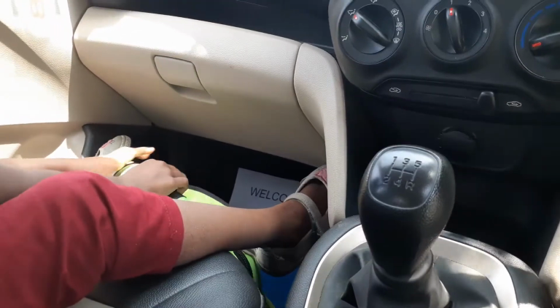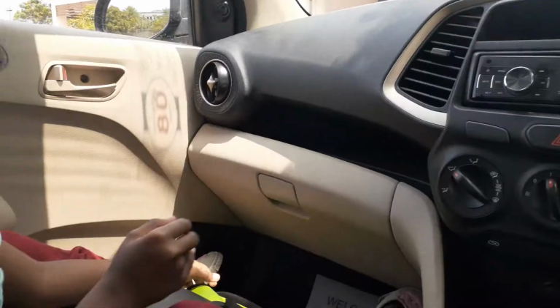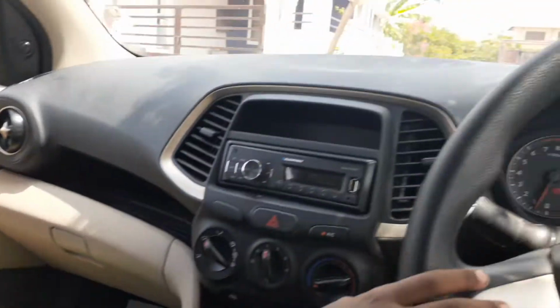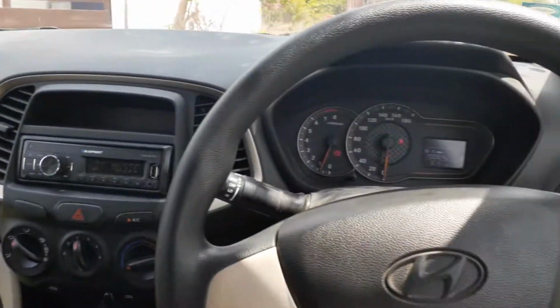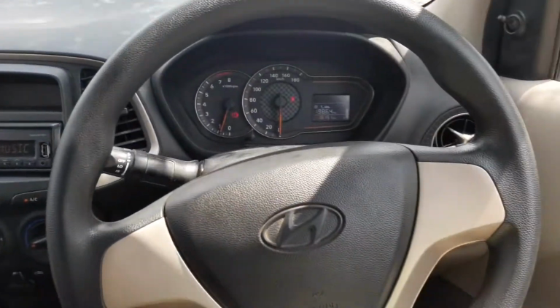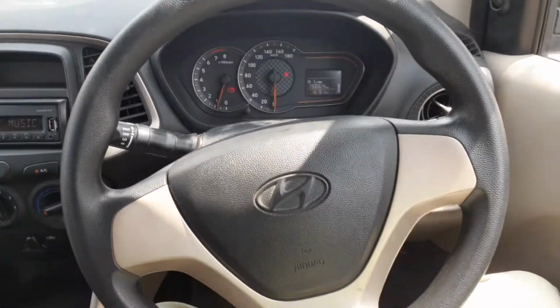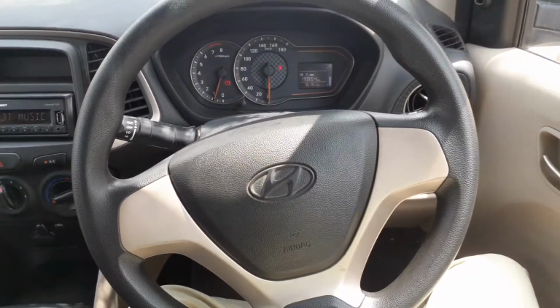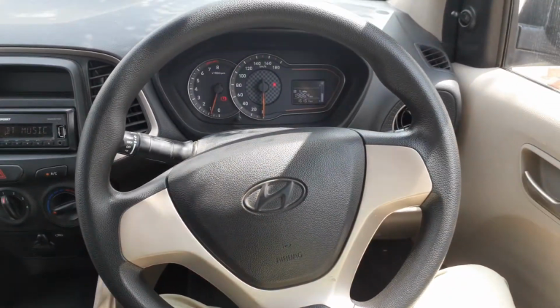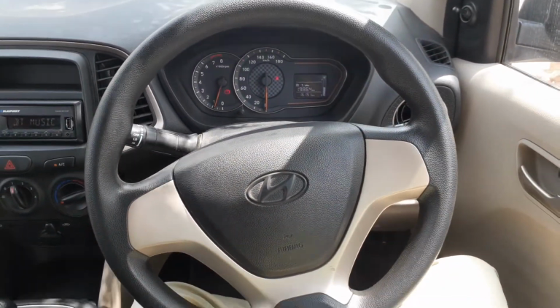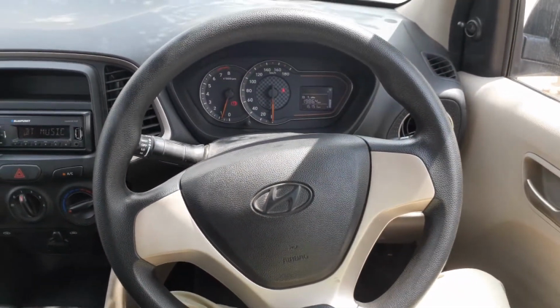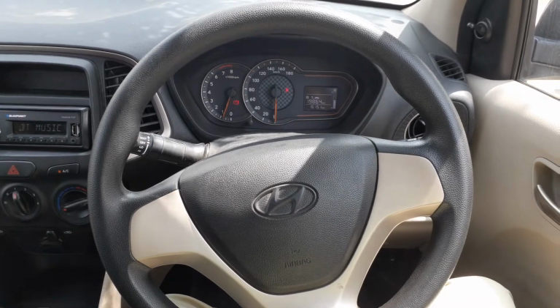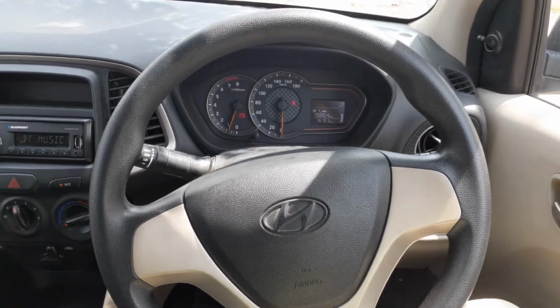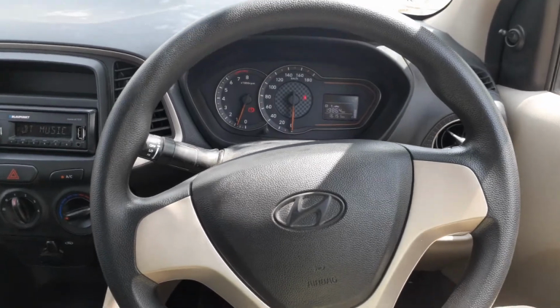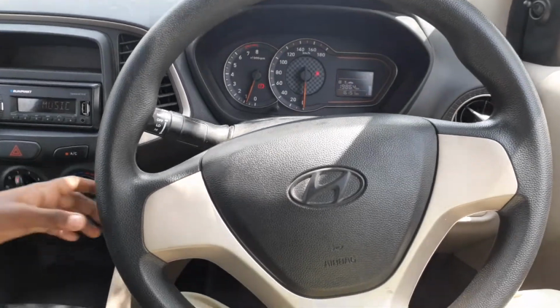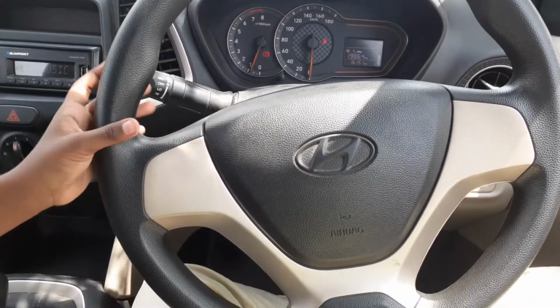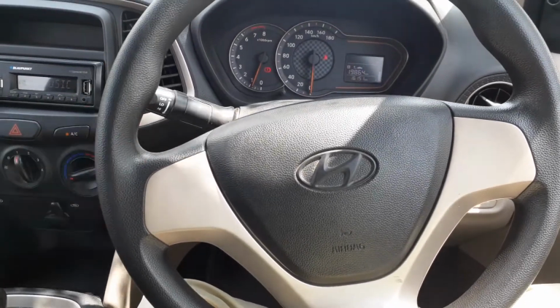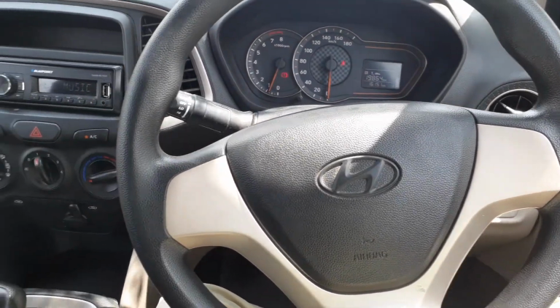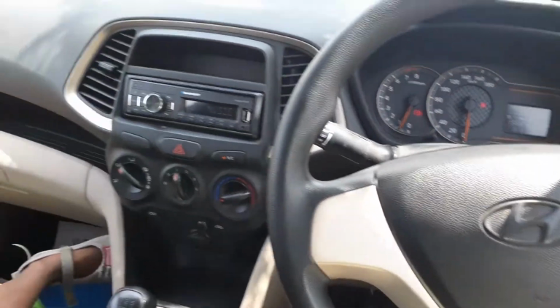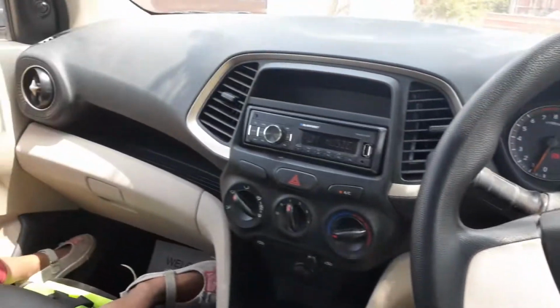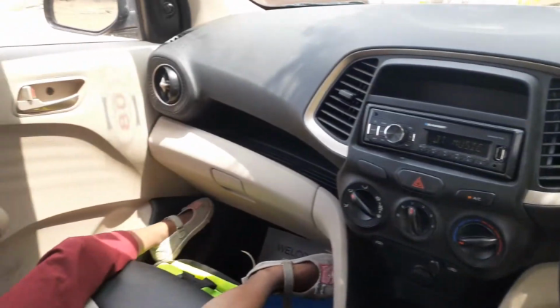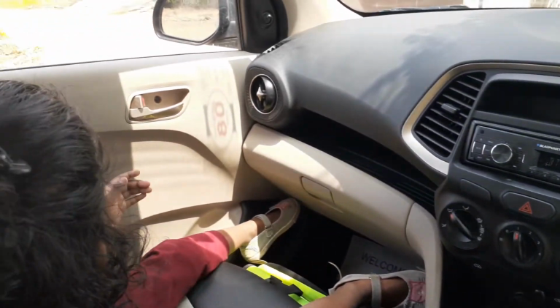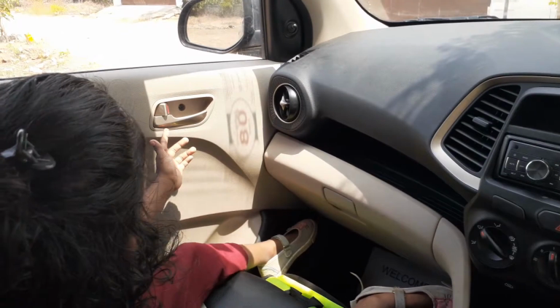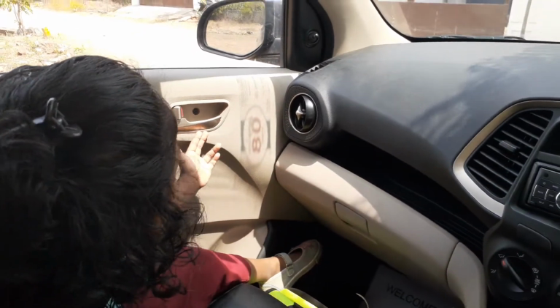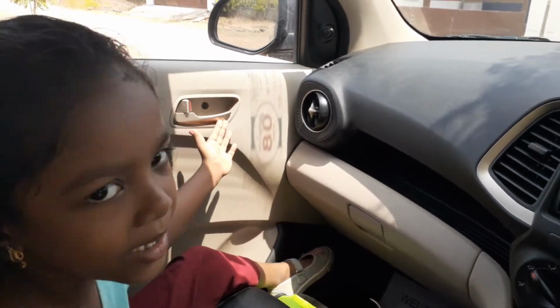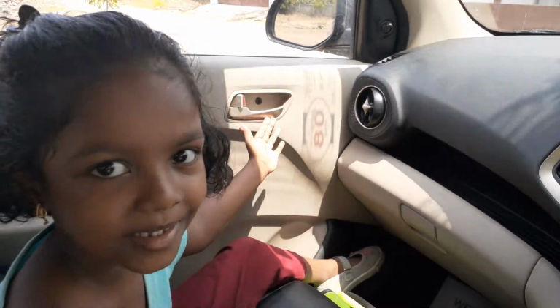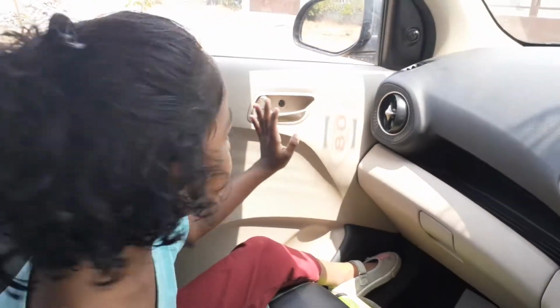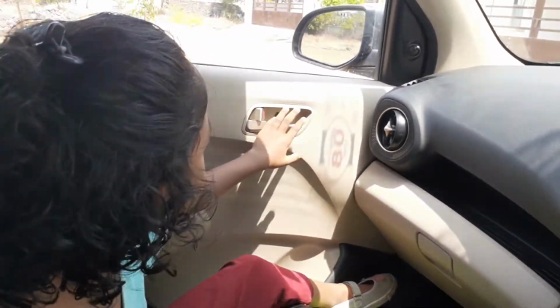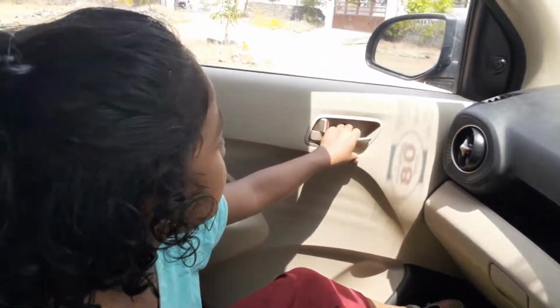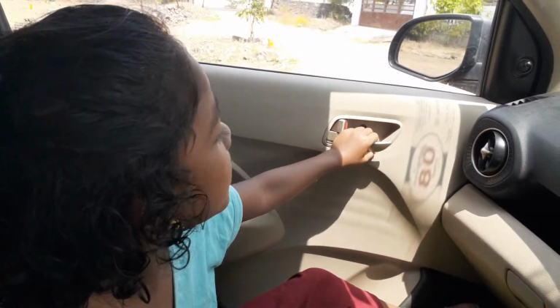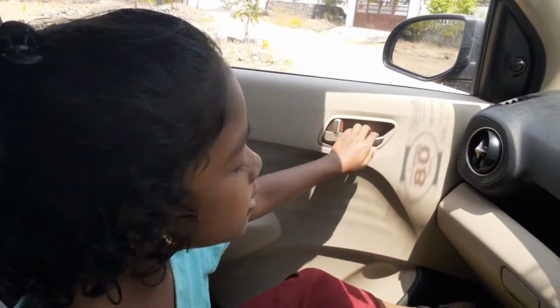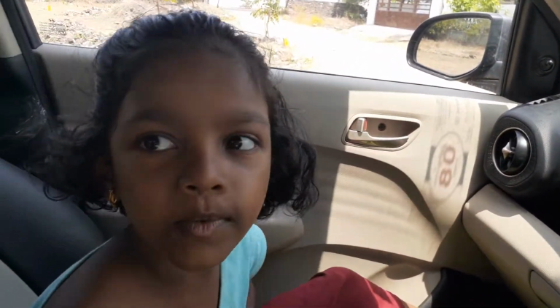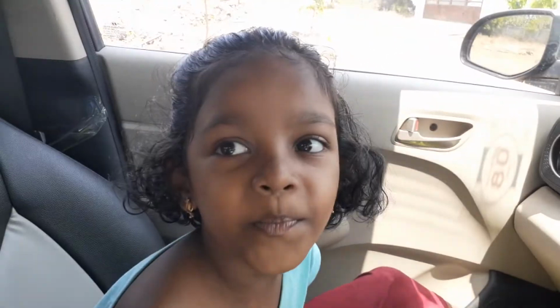This is the steering wheel. It helps us to drive. And these are the opening things — if we do it like this, the door will open.